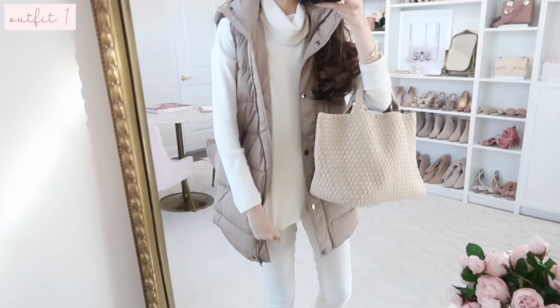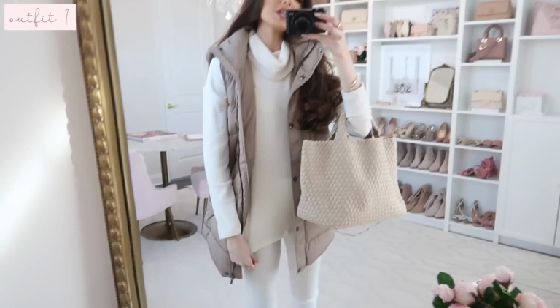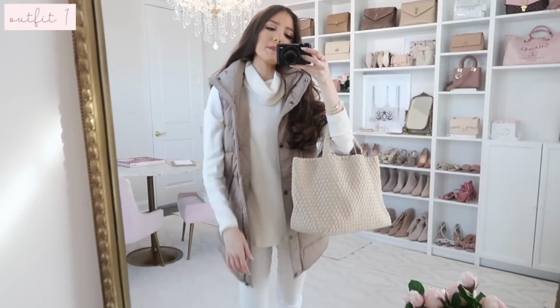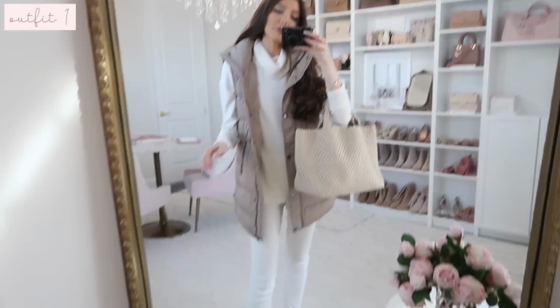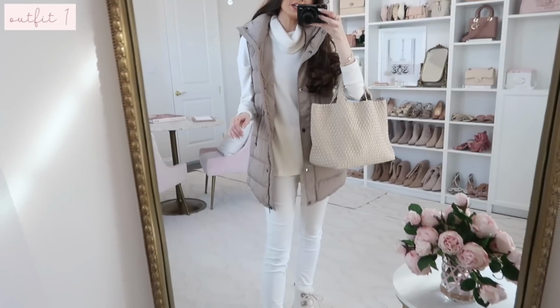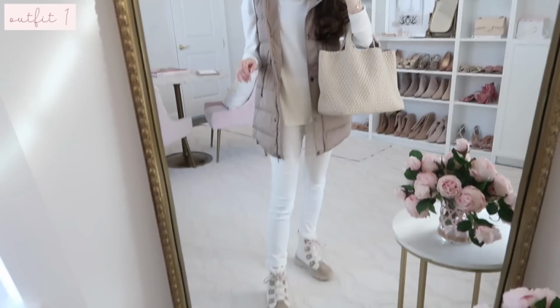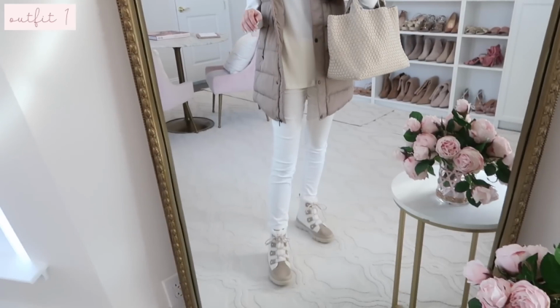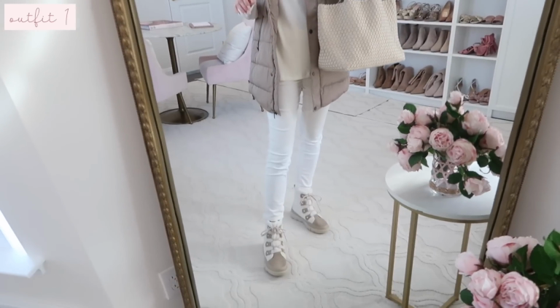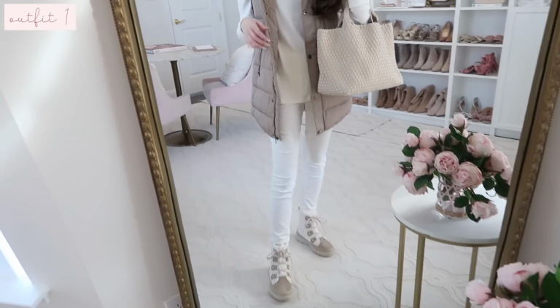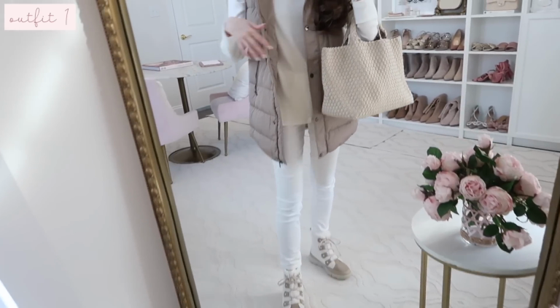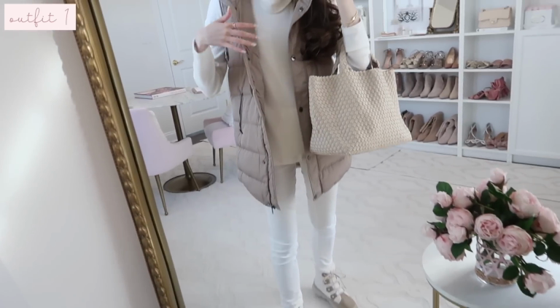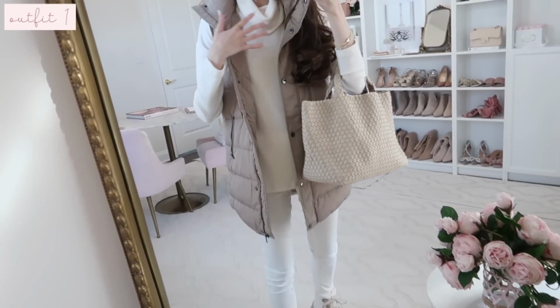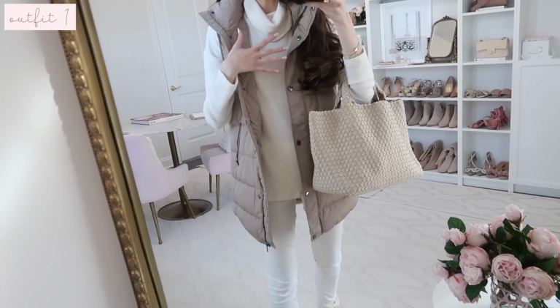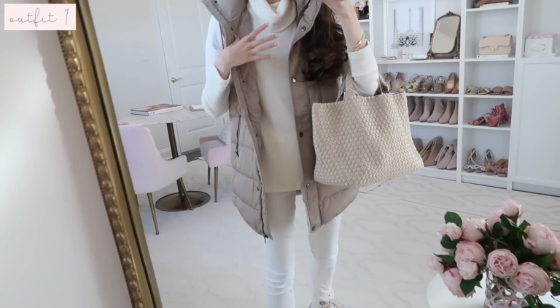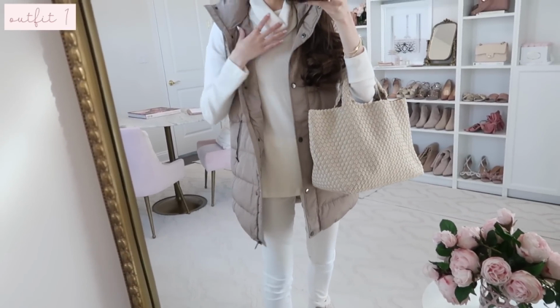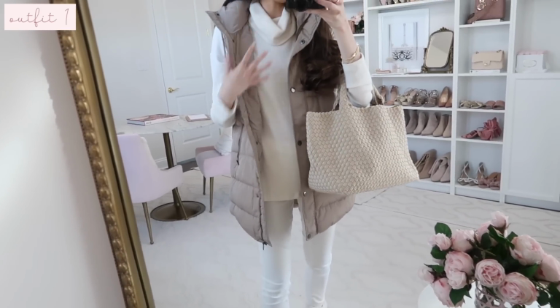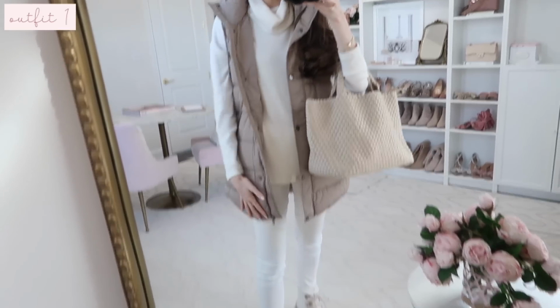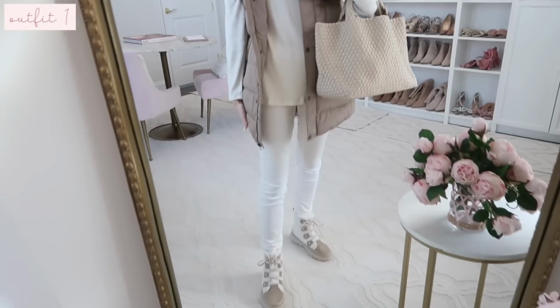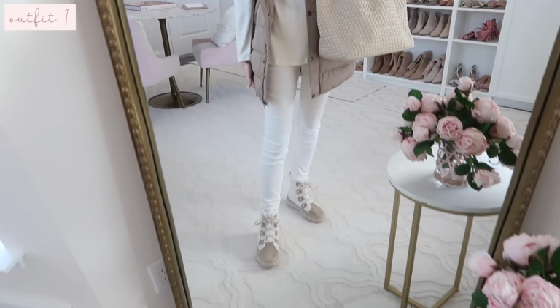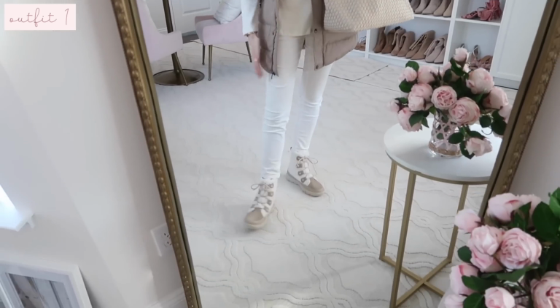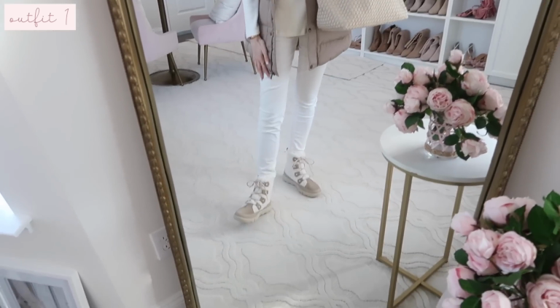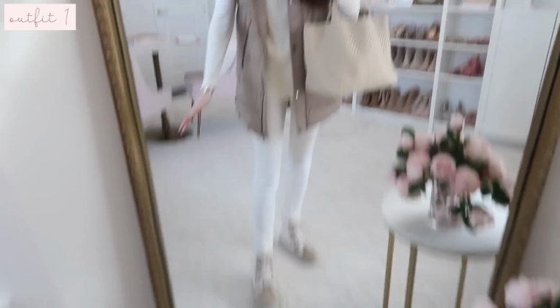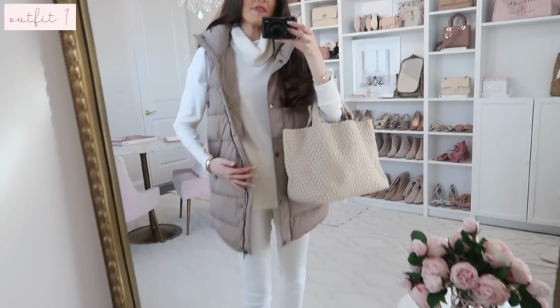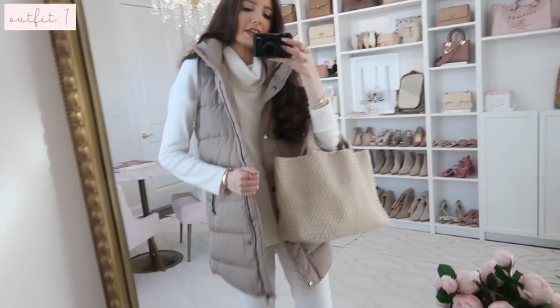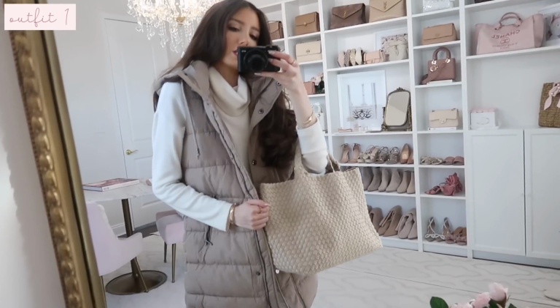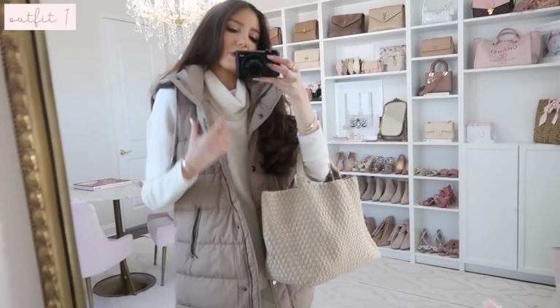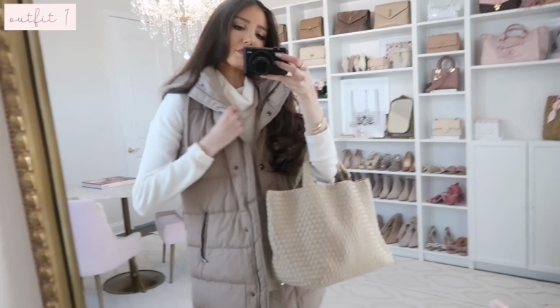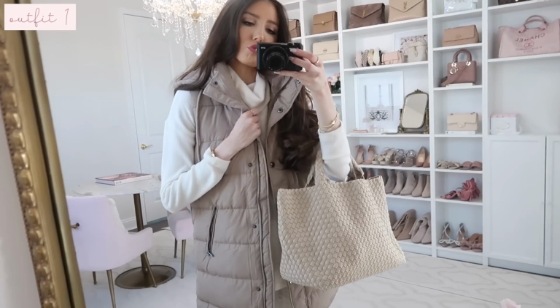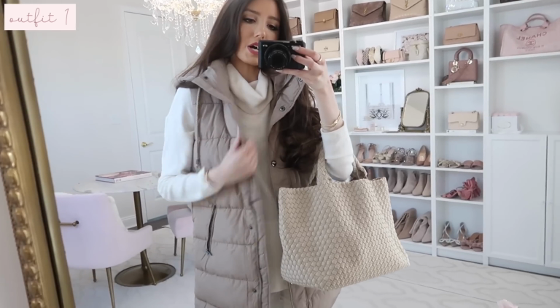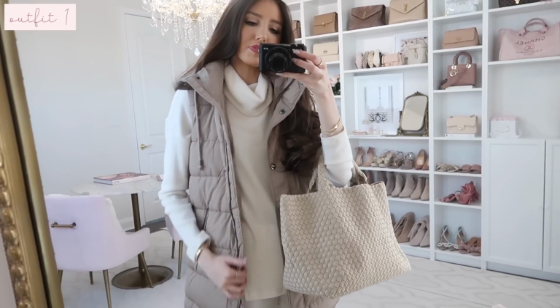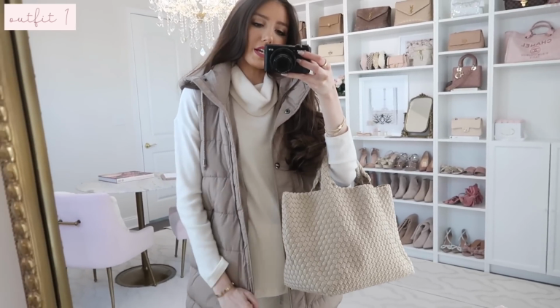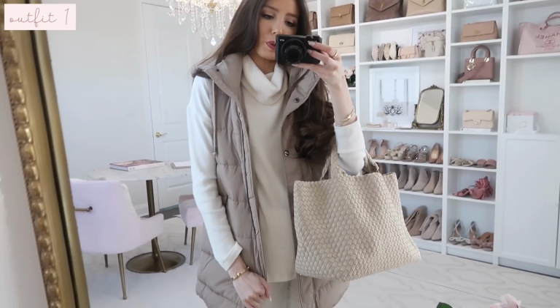Back to this outfit — this is the first look and outfit idea. I love doing a monochromatic look especially for wintertime, pairing the same color sweater with jeans or bottoms and then adding a different neutral up top with the outerwear.